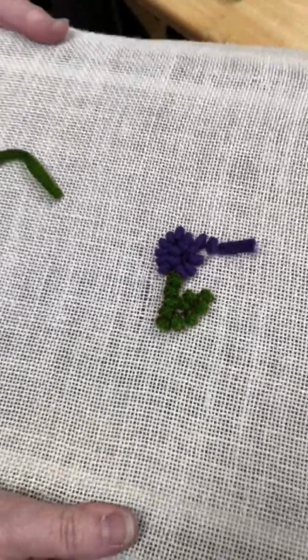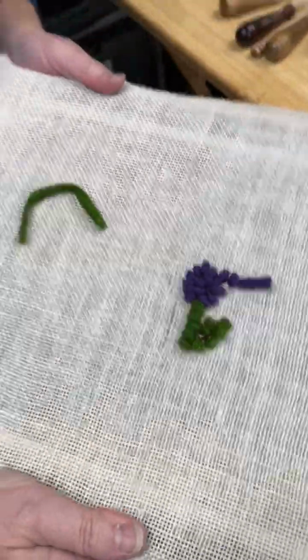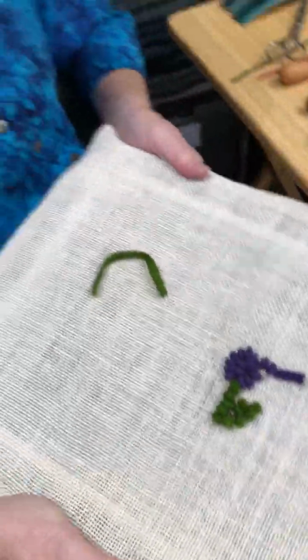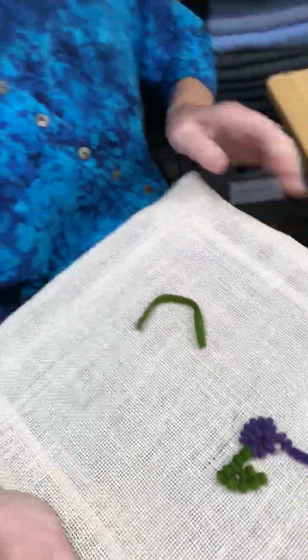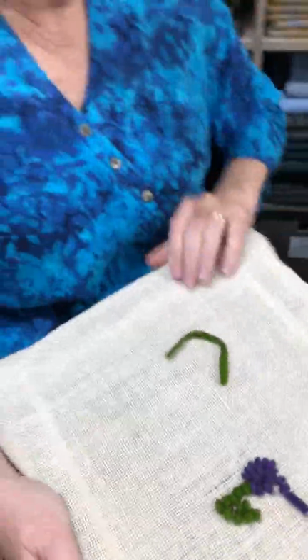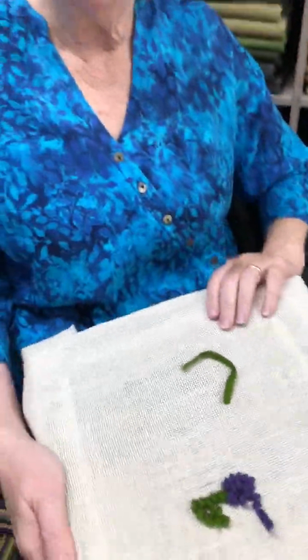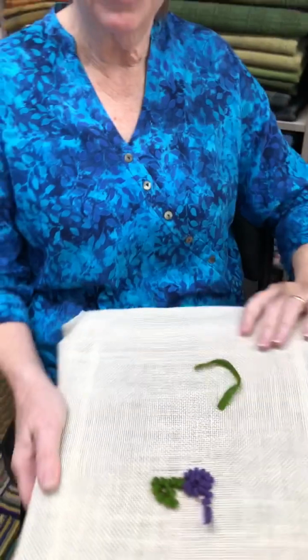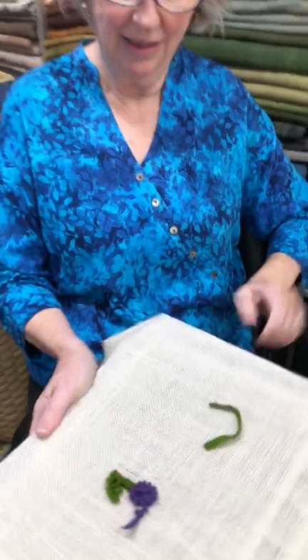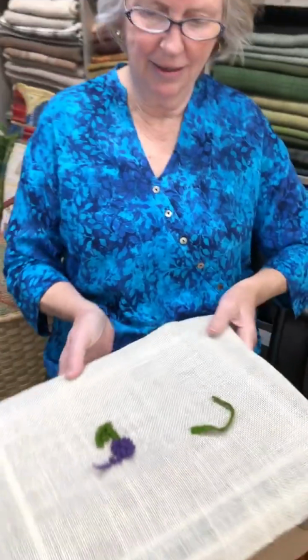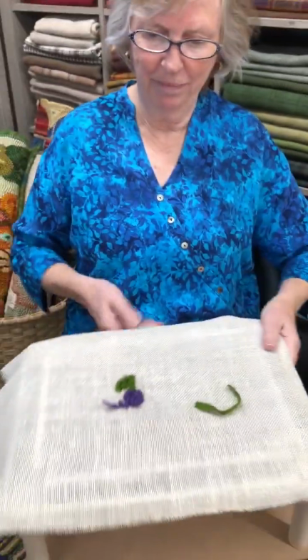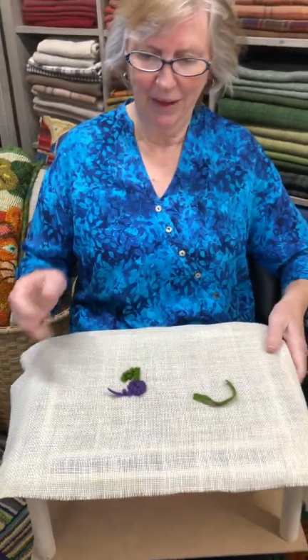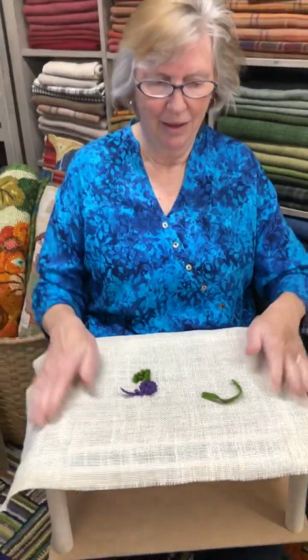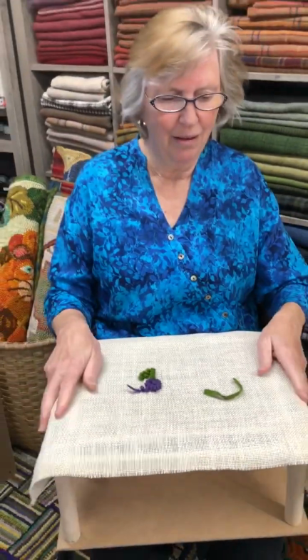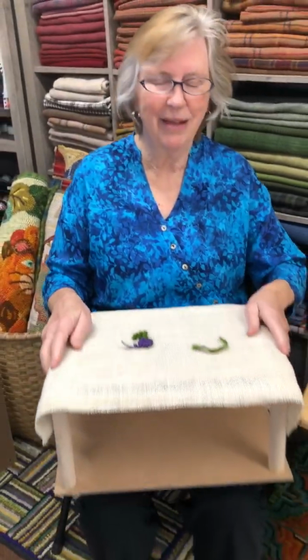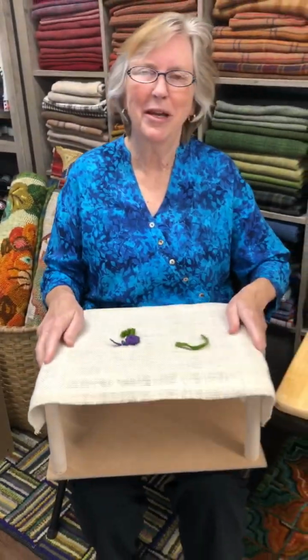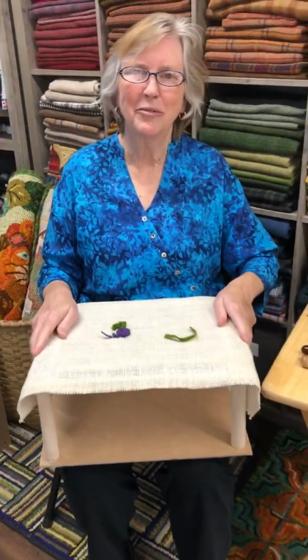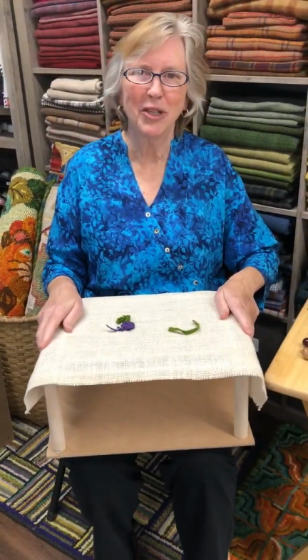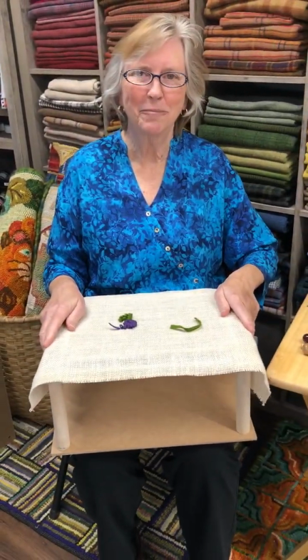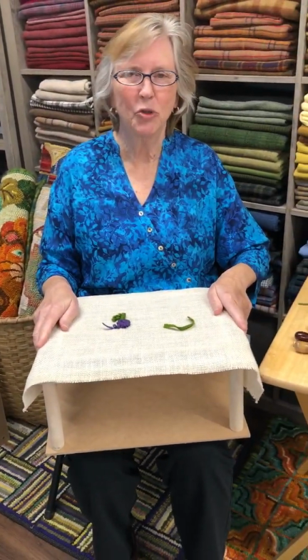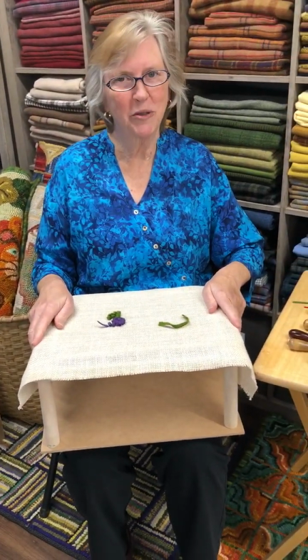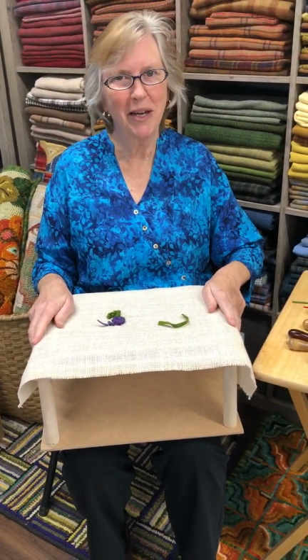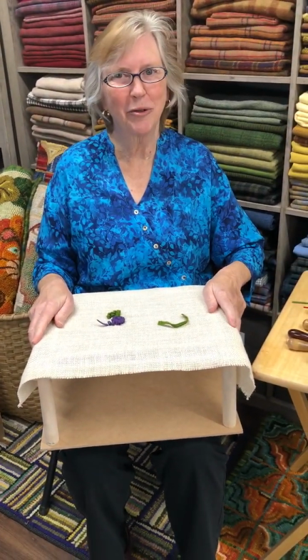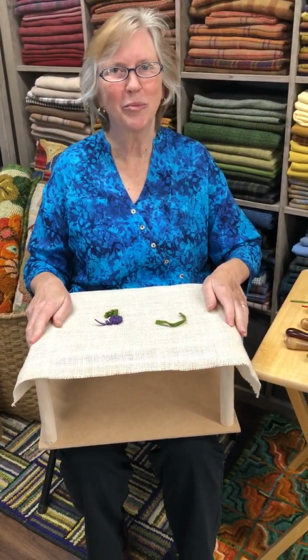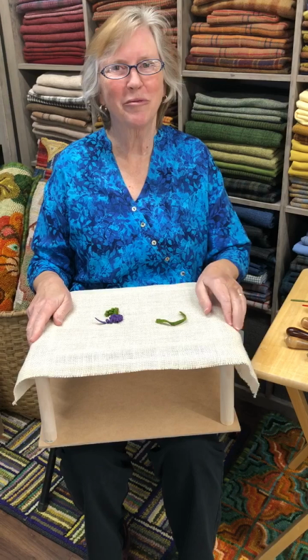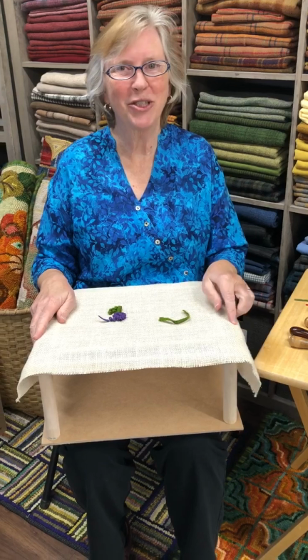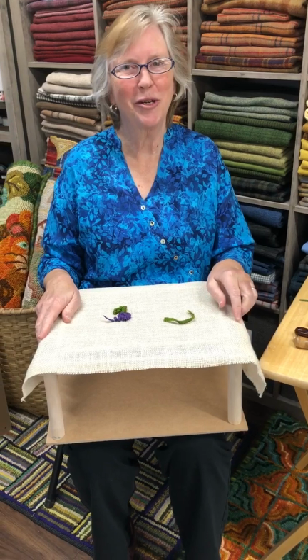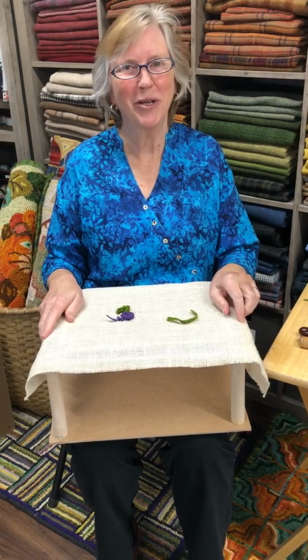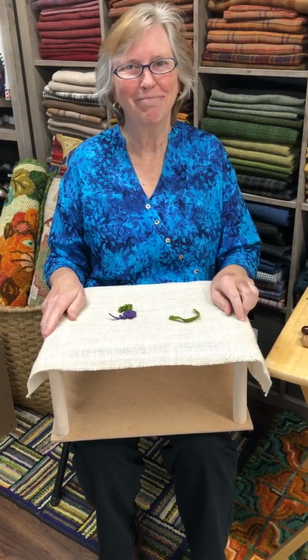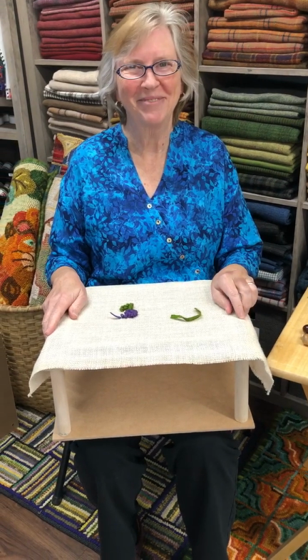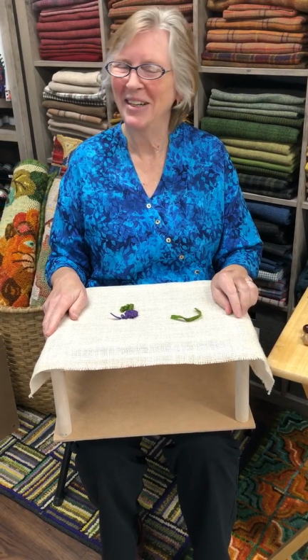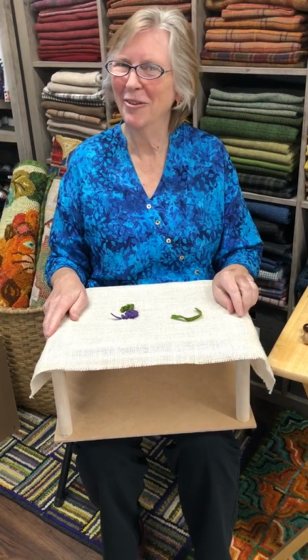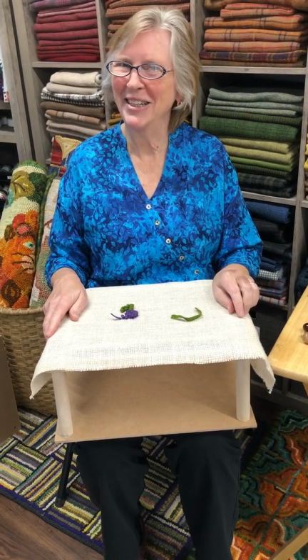That's the end of this session. Join us again for more information at another time. Have a great day.